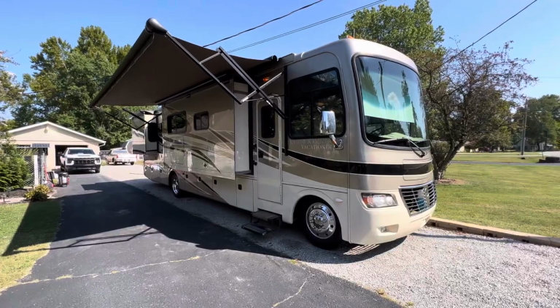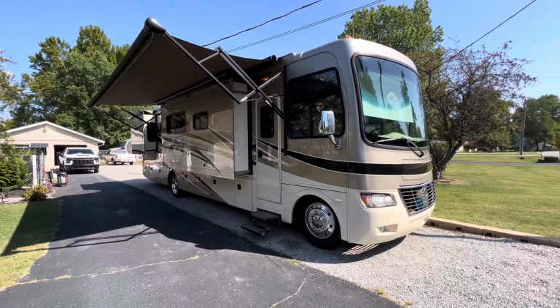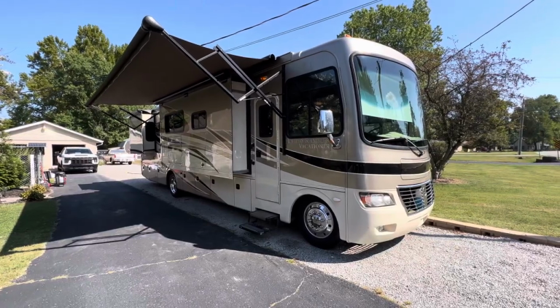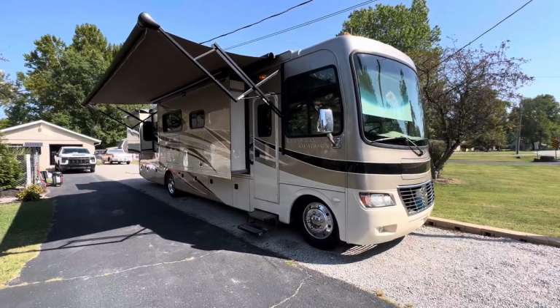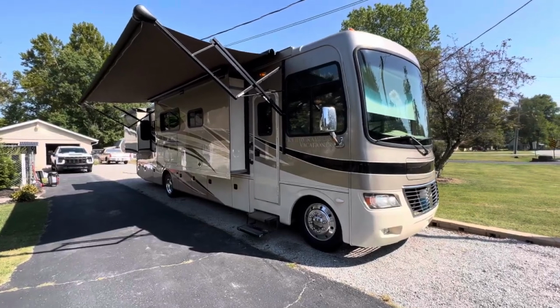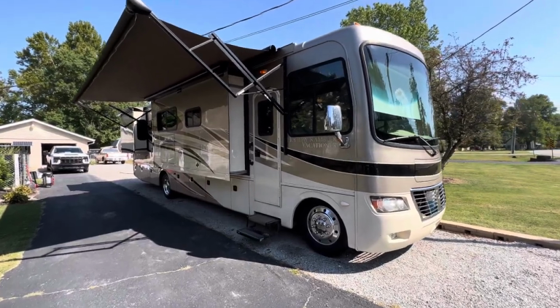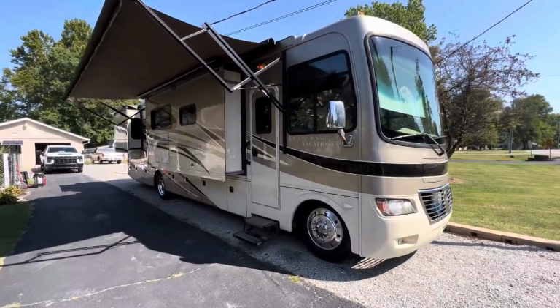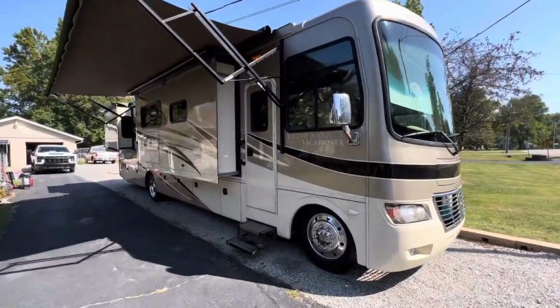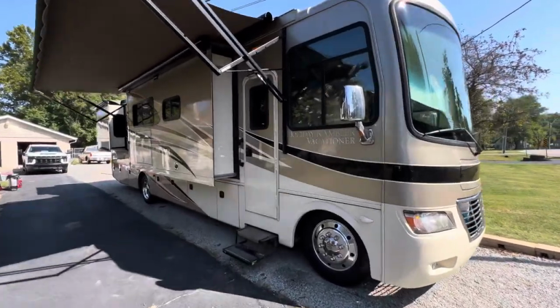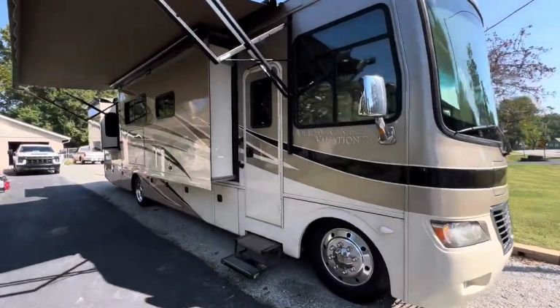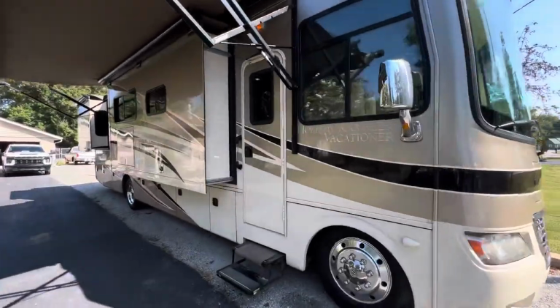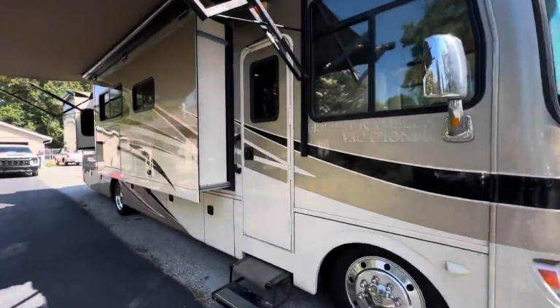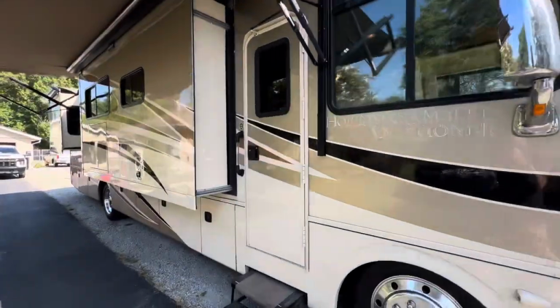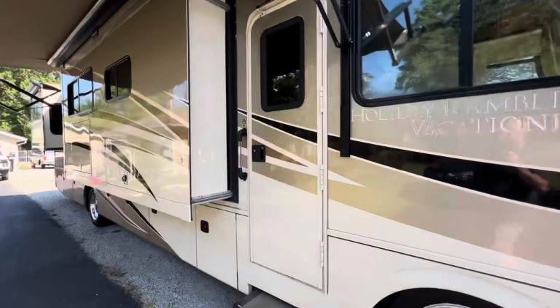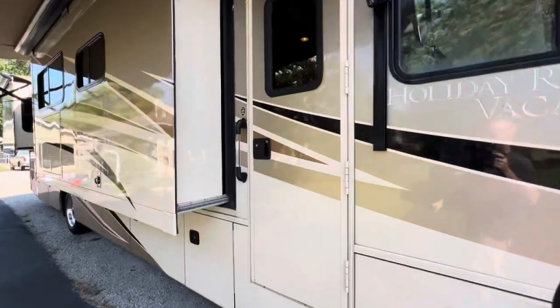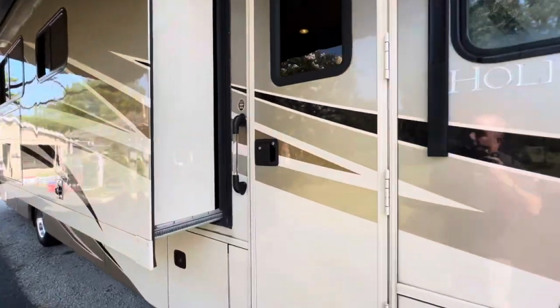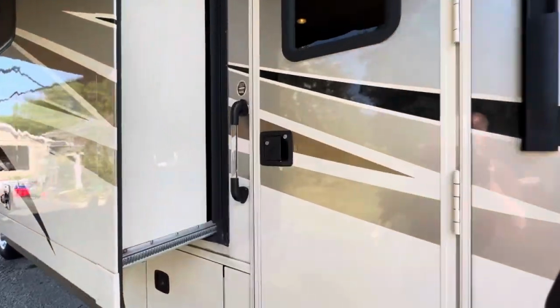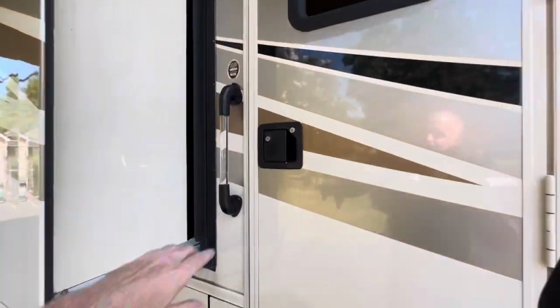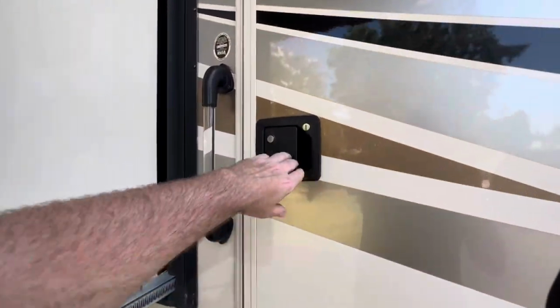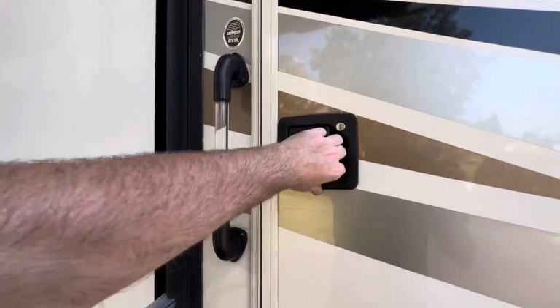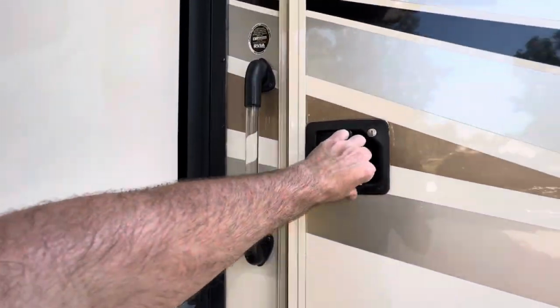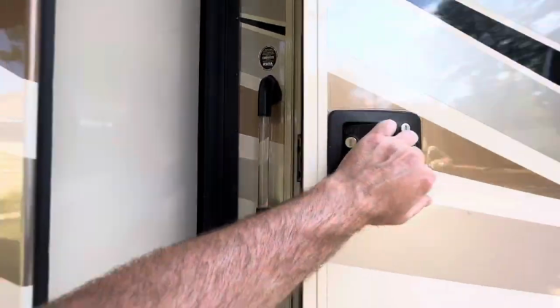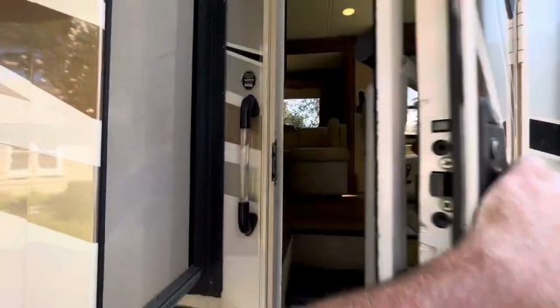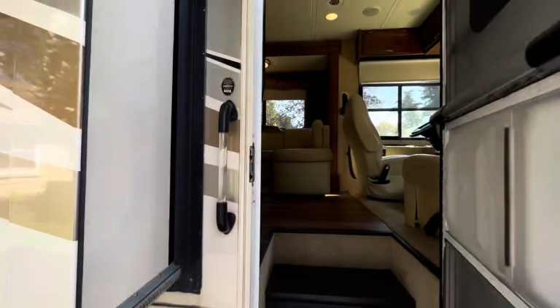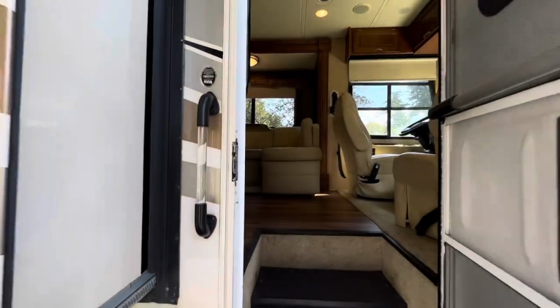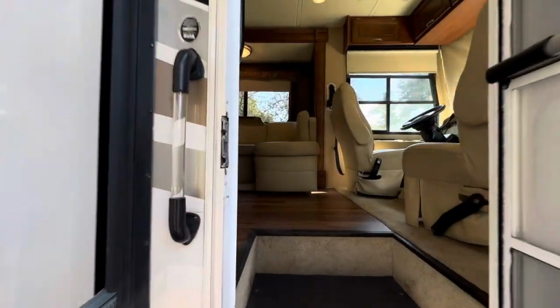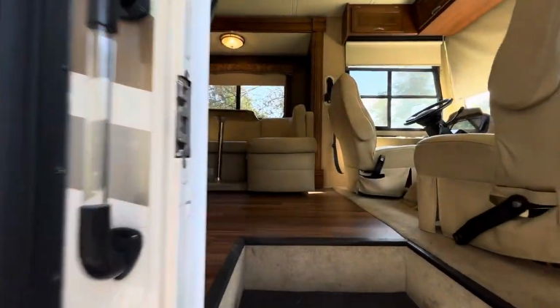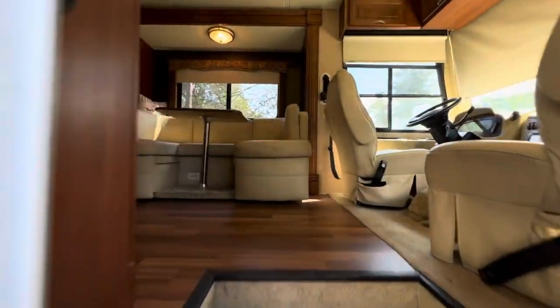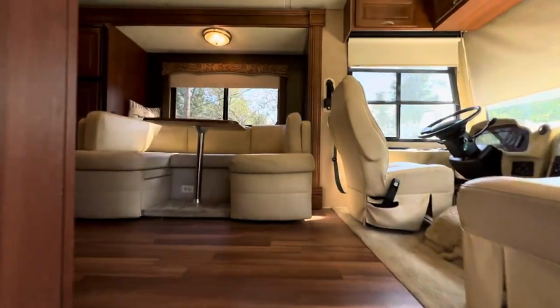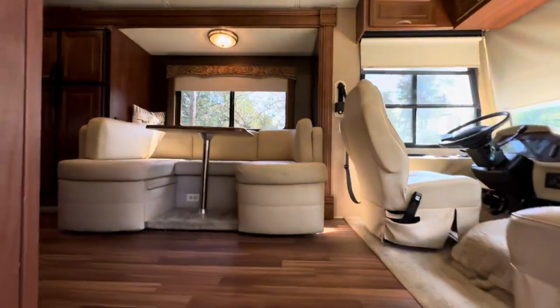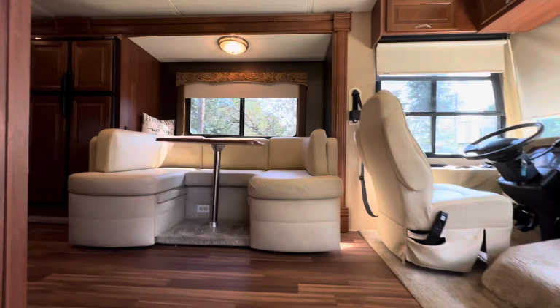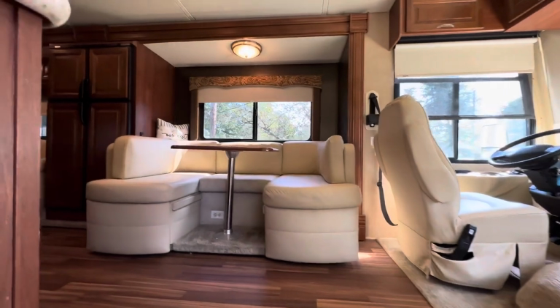Brian here with HelpSellMyRV.com, and I'm going to do a quick walk around on a 2013 Holiday Rambler Vacationer 36 SBT, triple slide Class A gas motorhome.